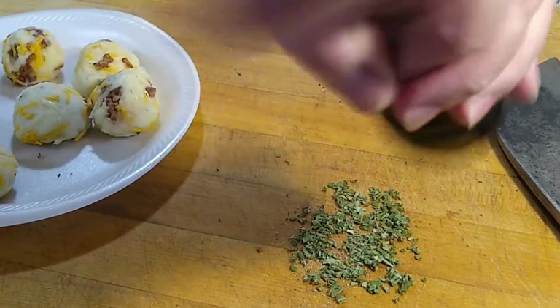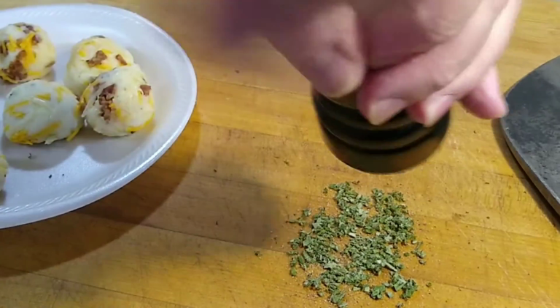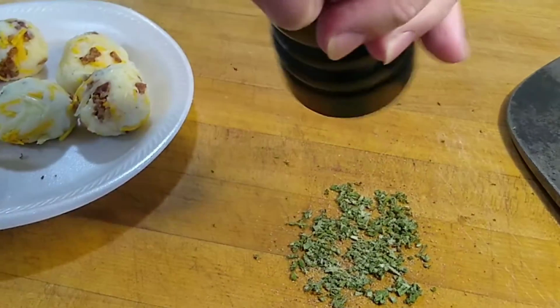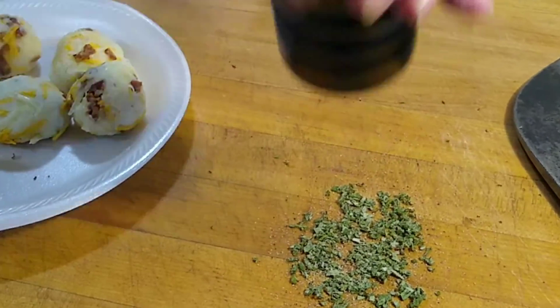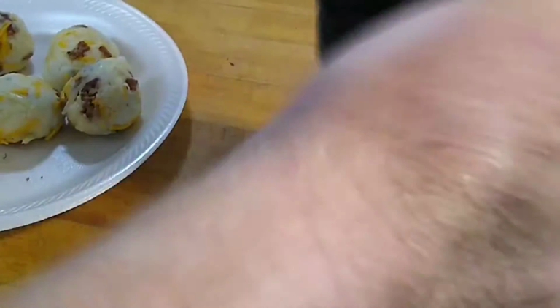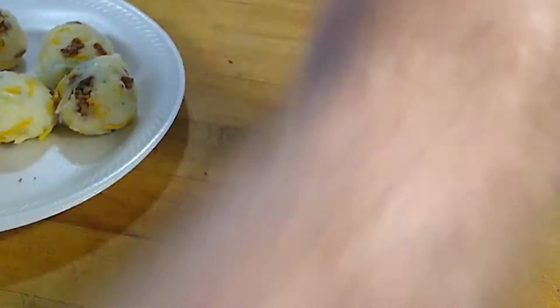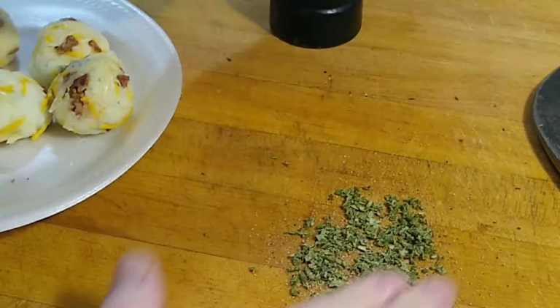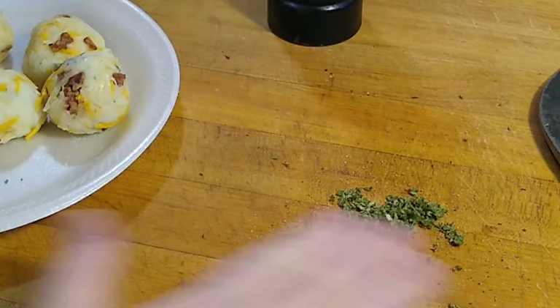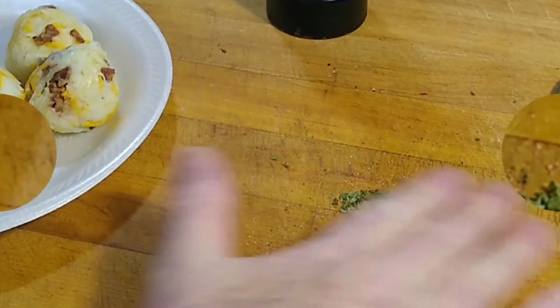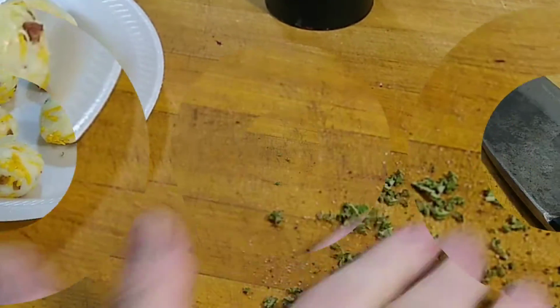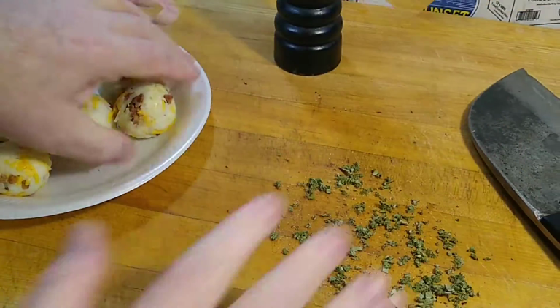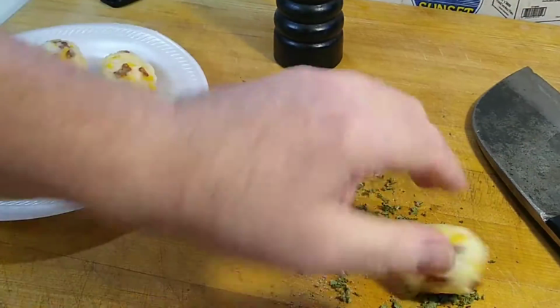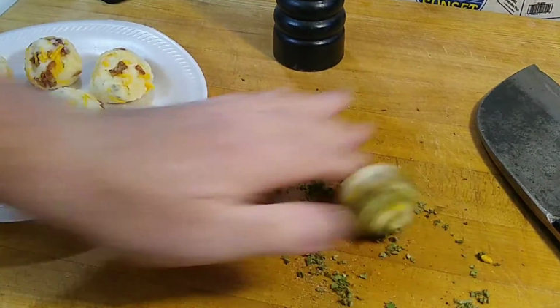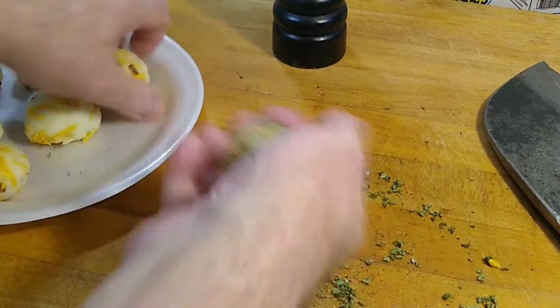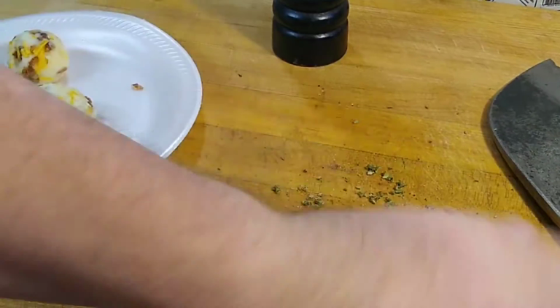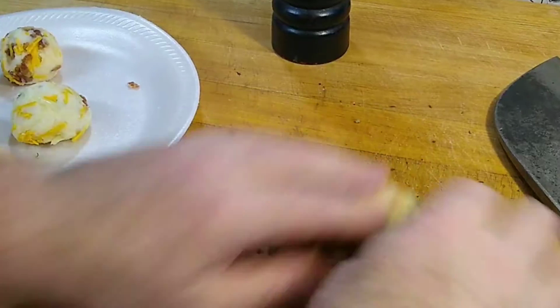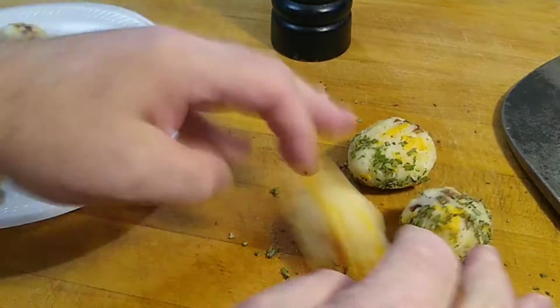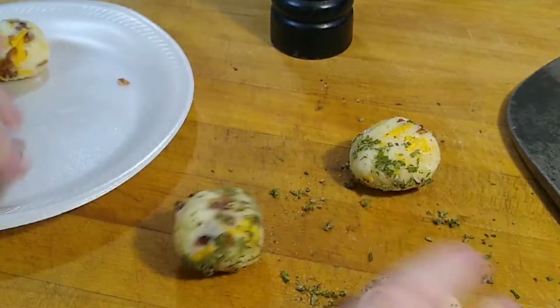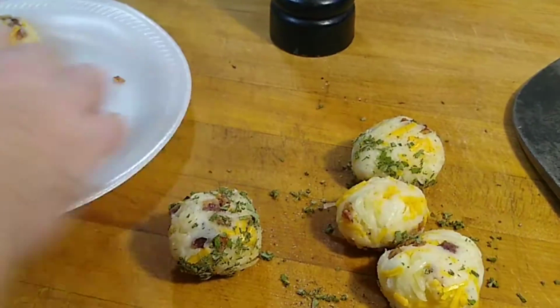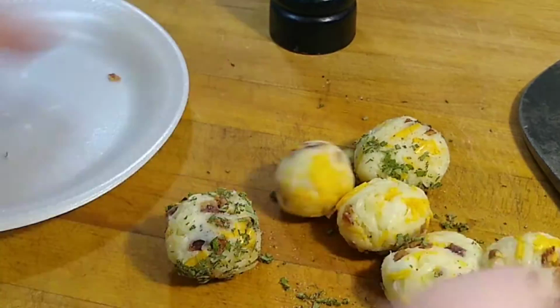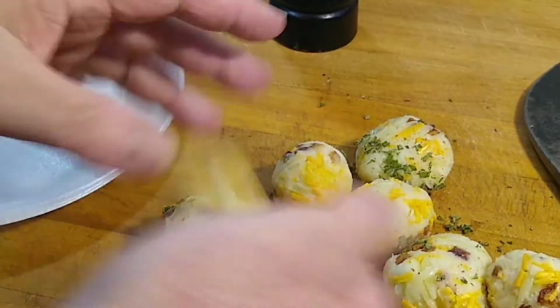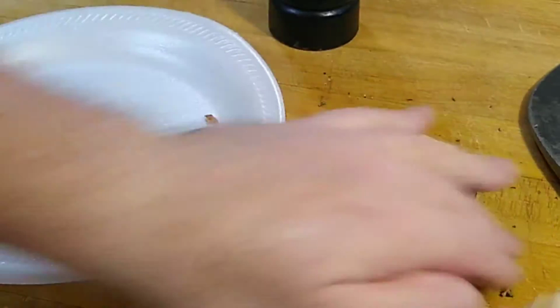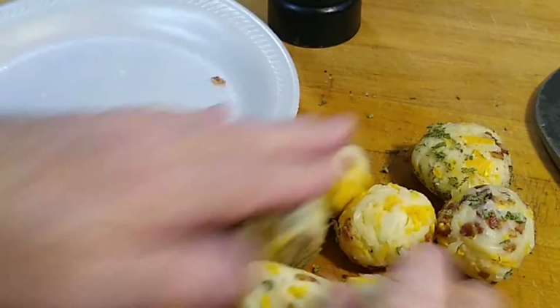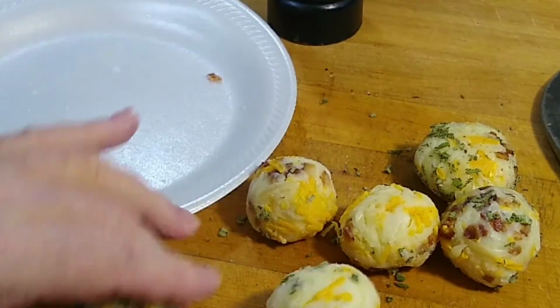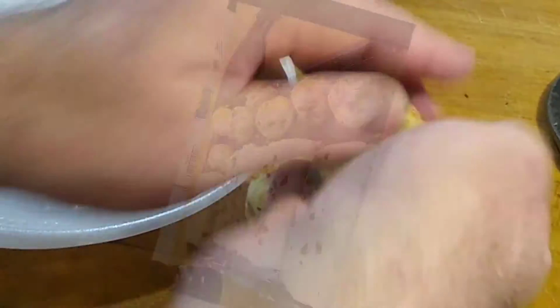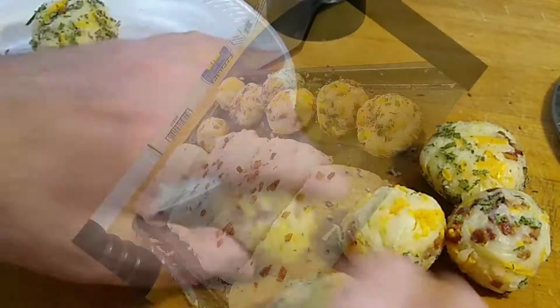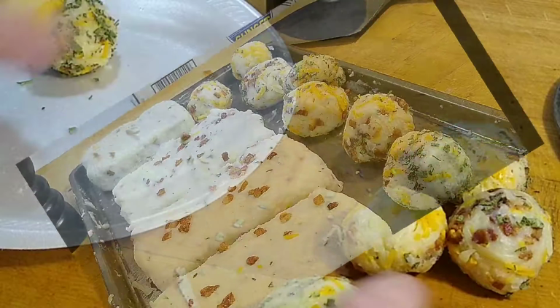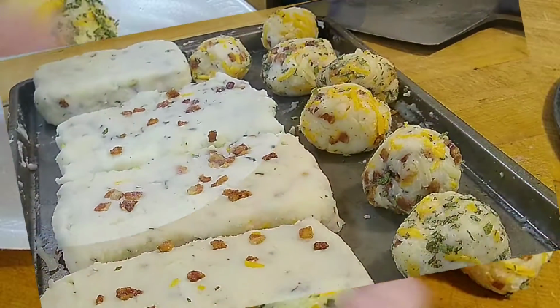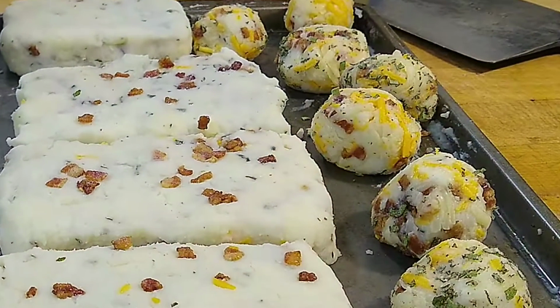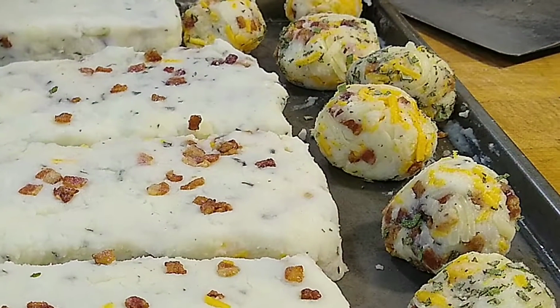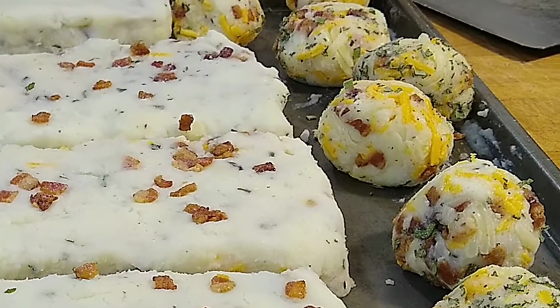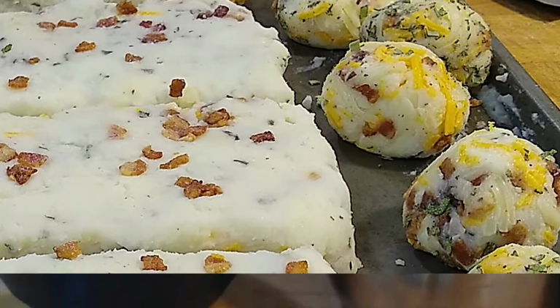Just going to go ahead and grind some peppercorns in there. Now these are going to go in the freezer.